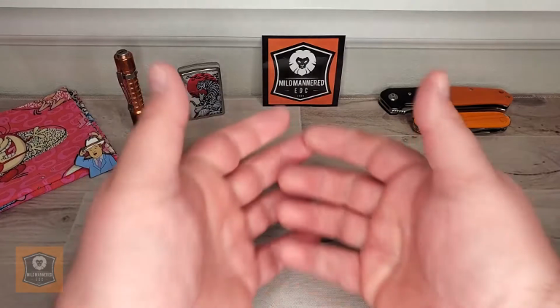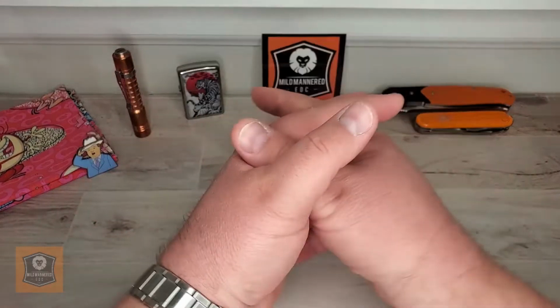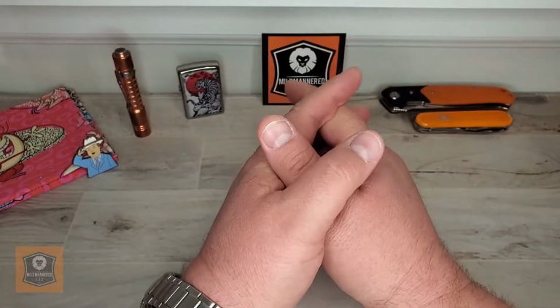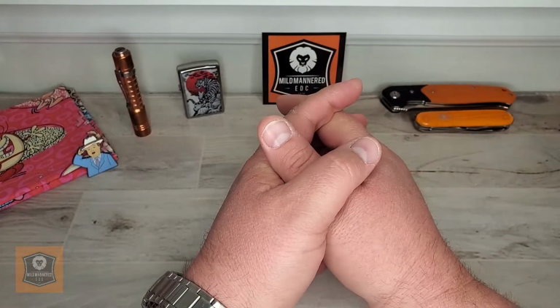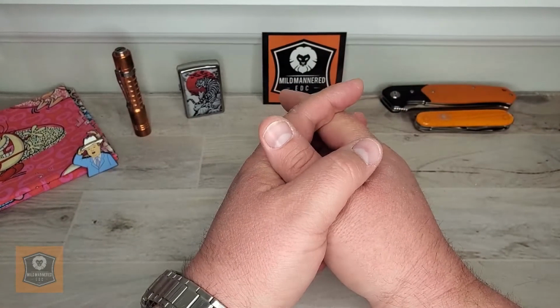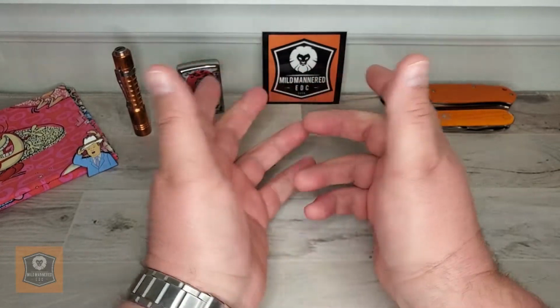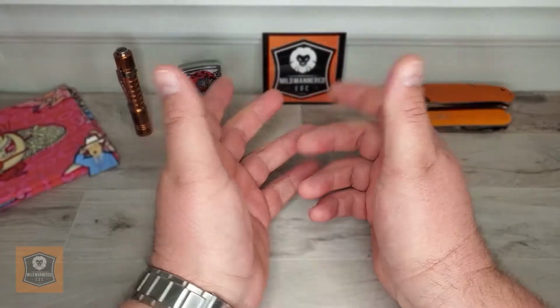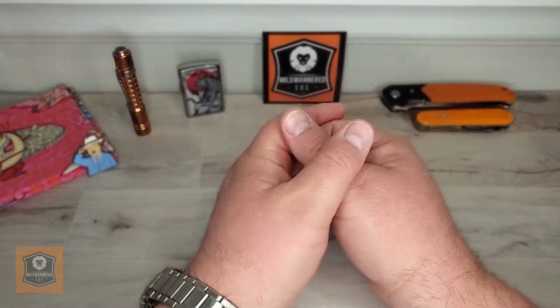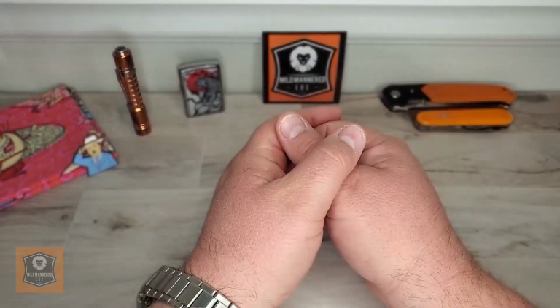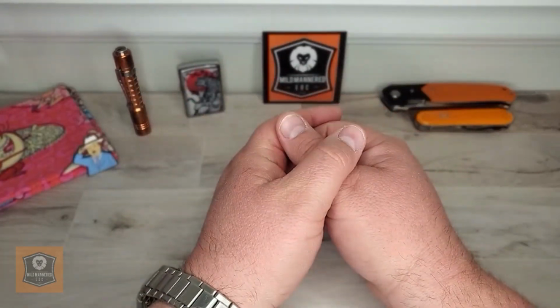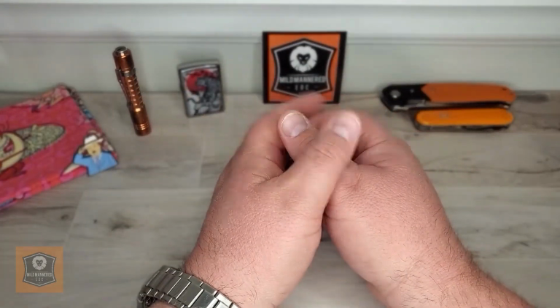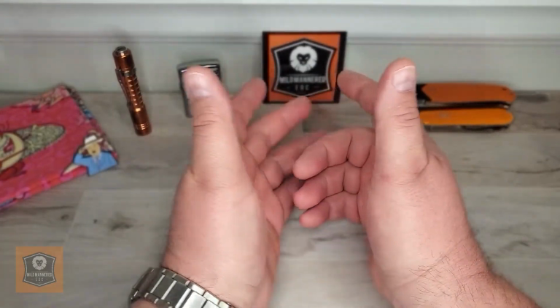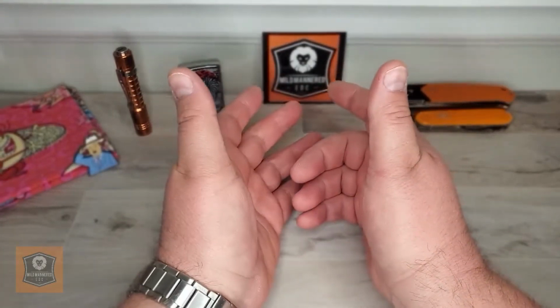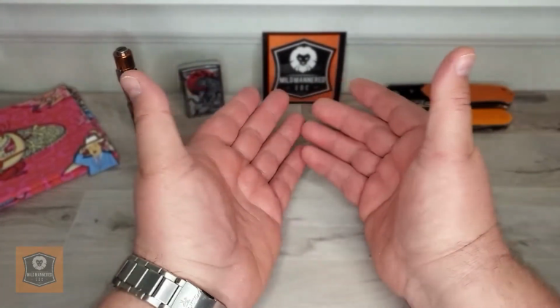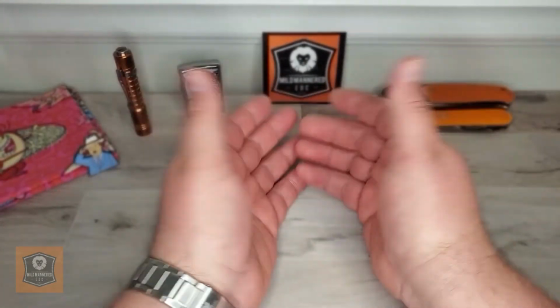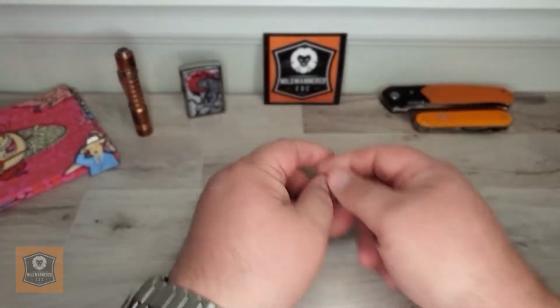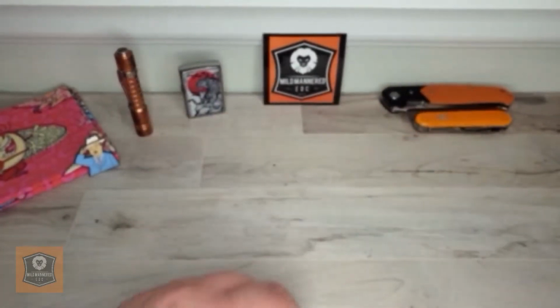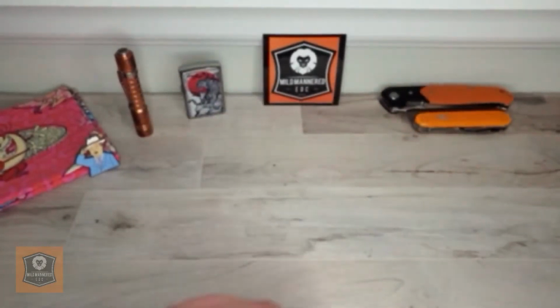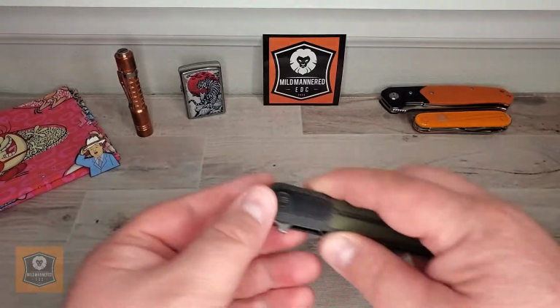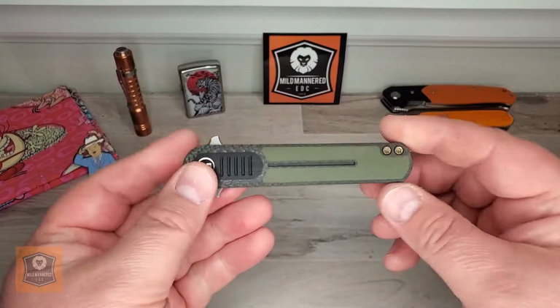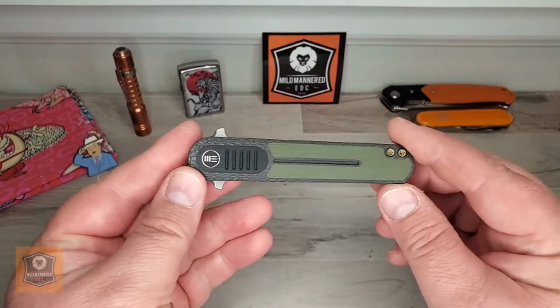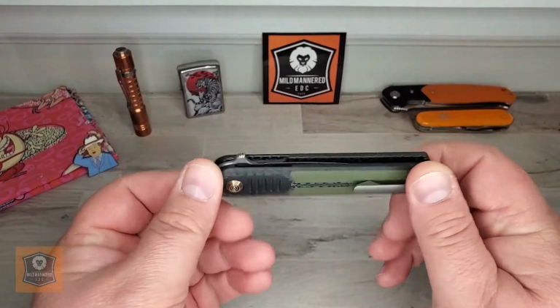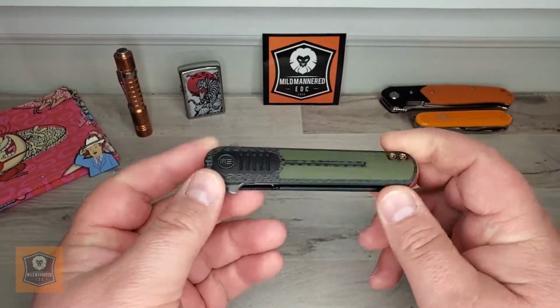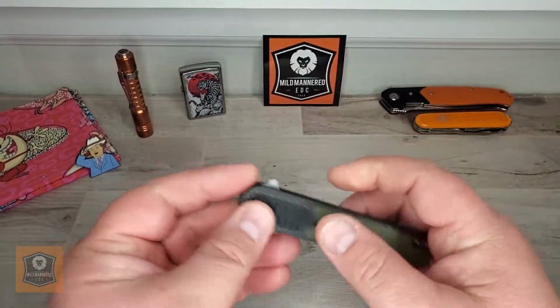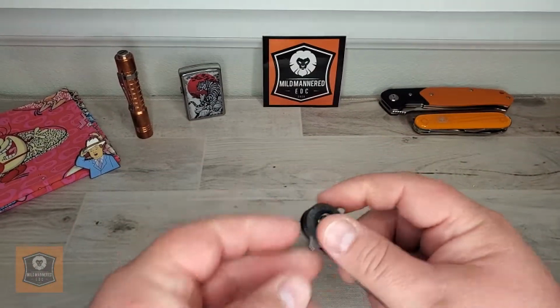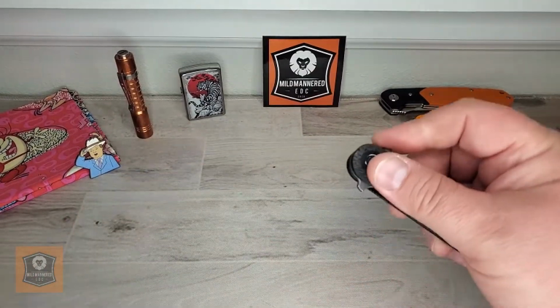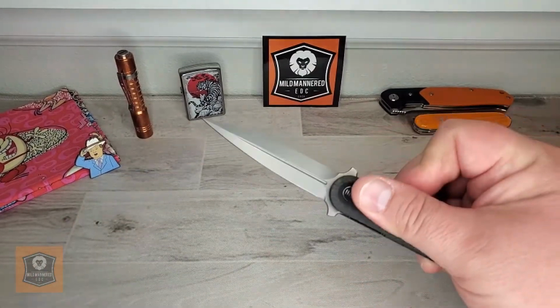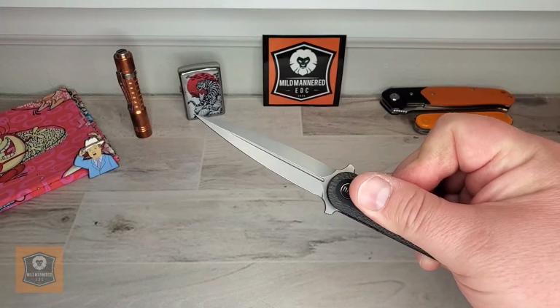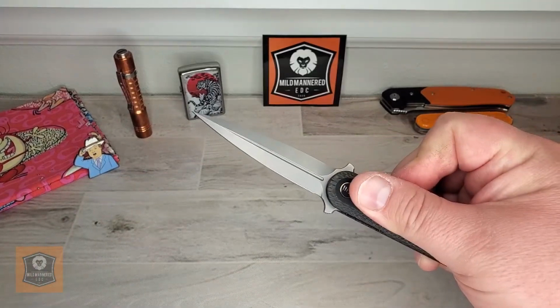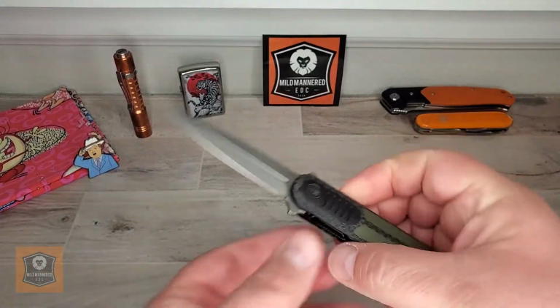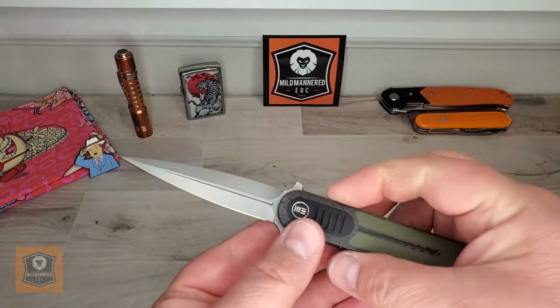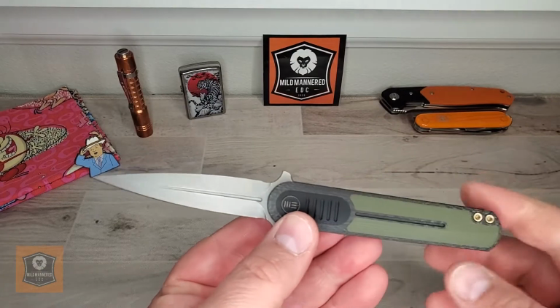Greetings everyone, Brad here with Mild Mannered EDC. Today we're going to do a classic Mild Mannered review of a new knife from the We Knife Company. This is the We Knives Angst.